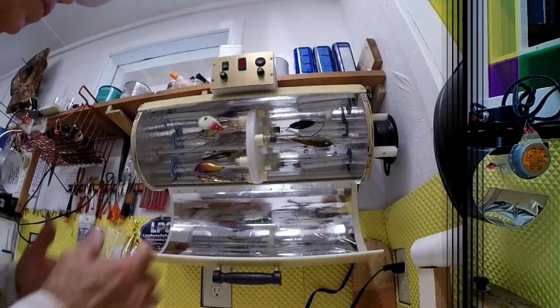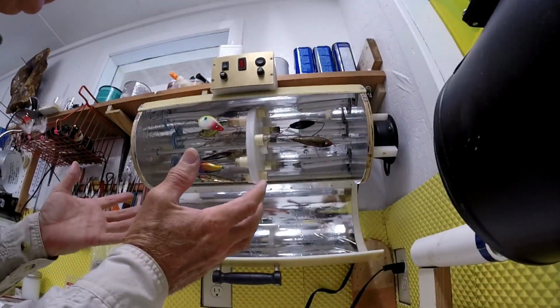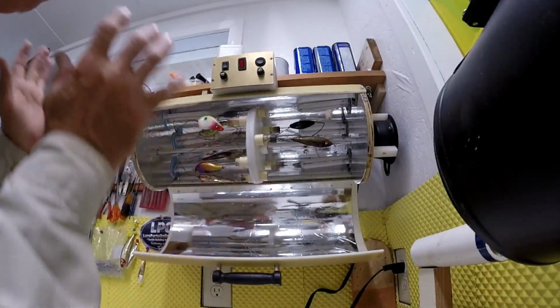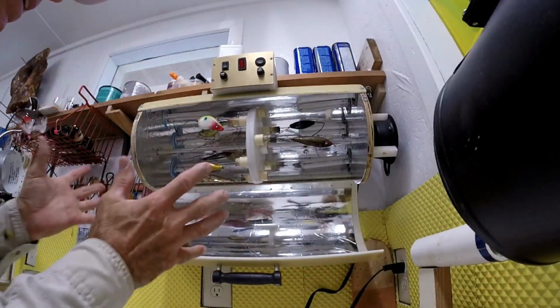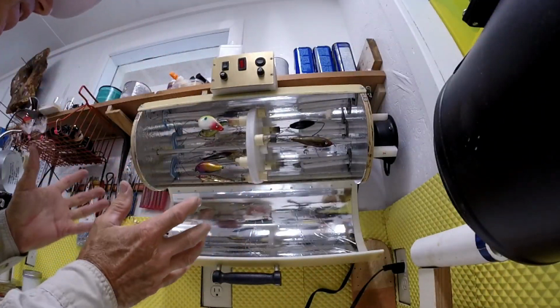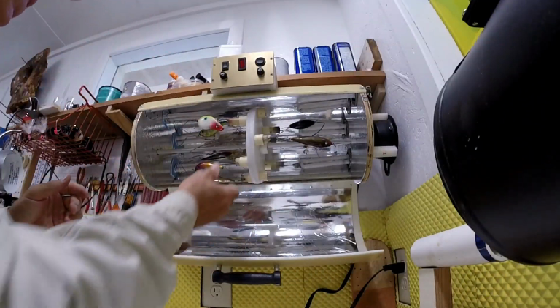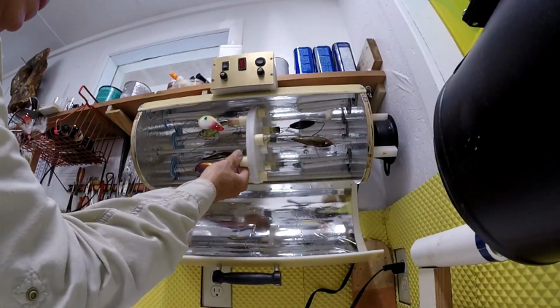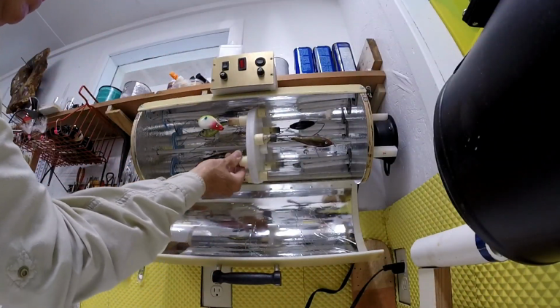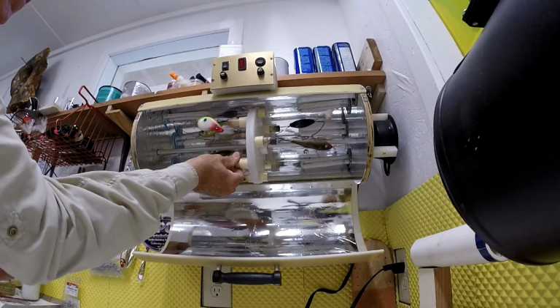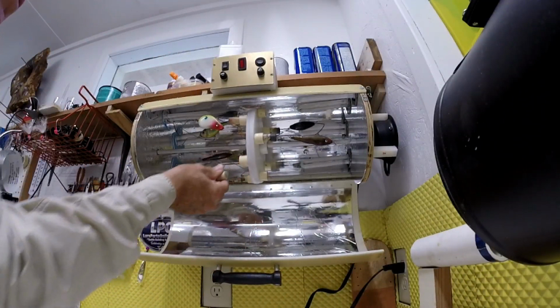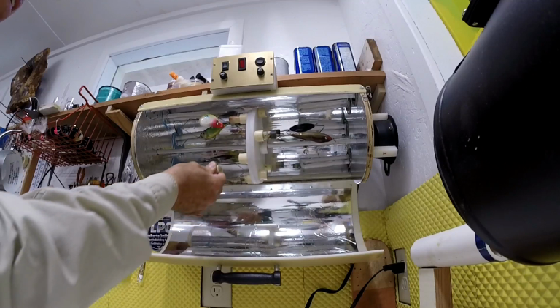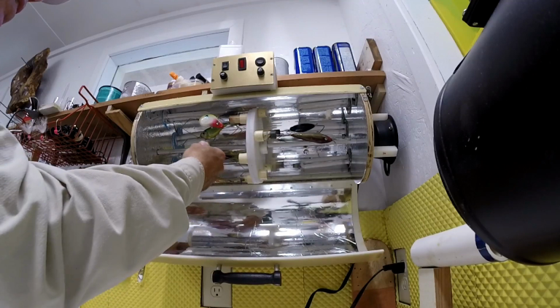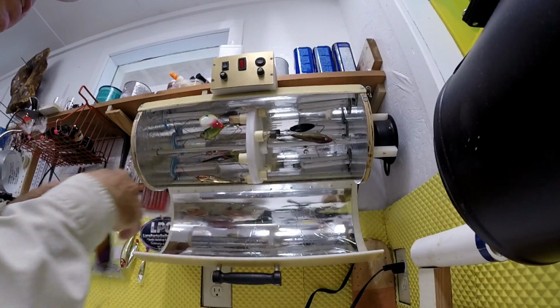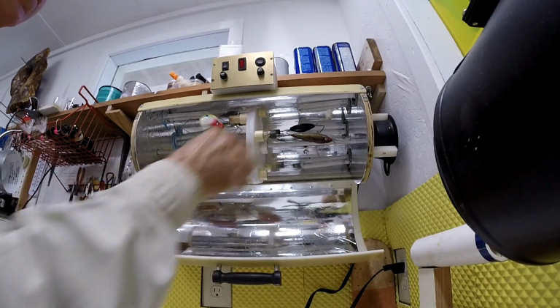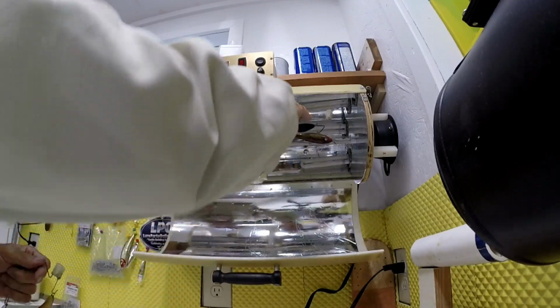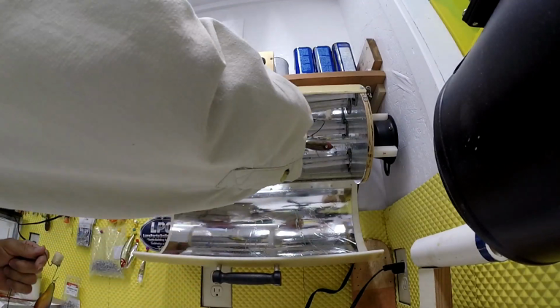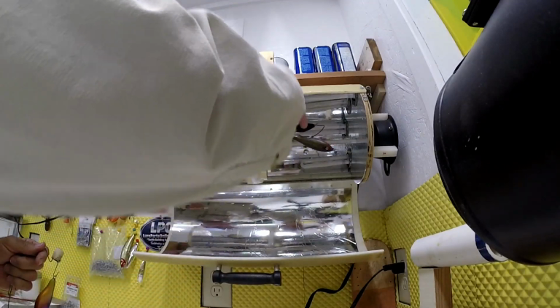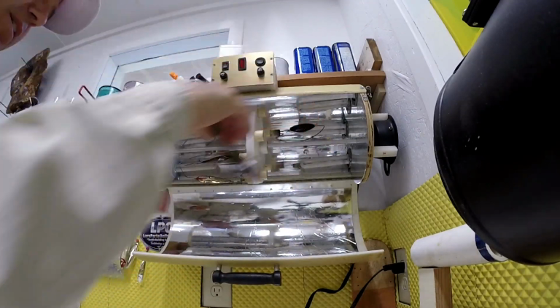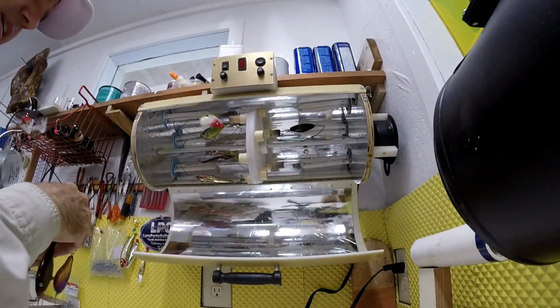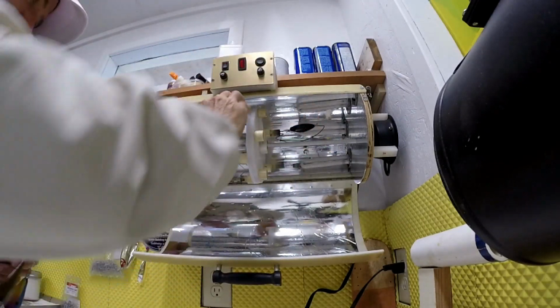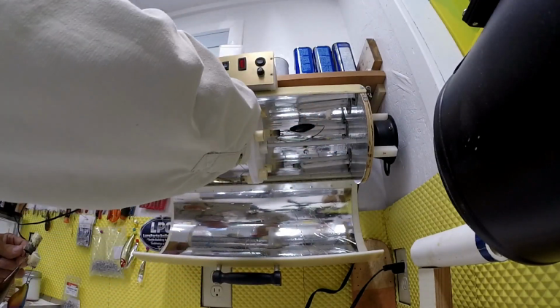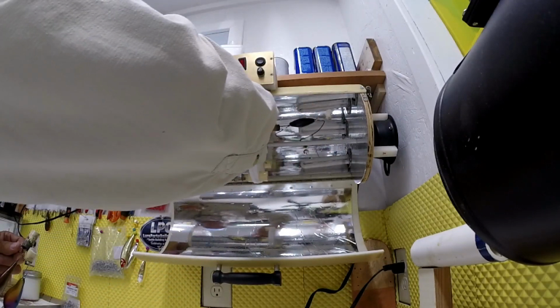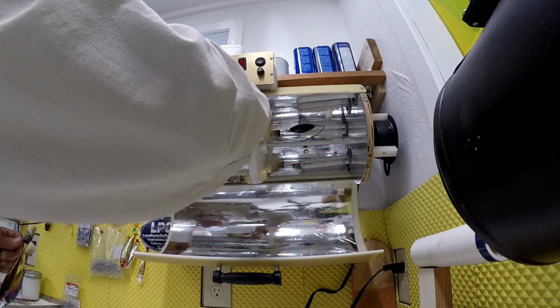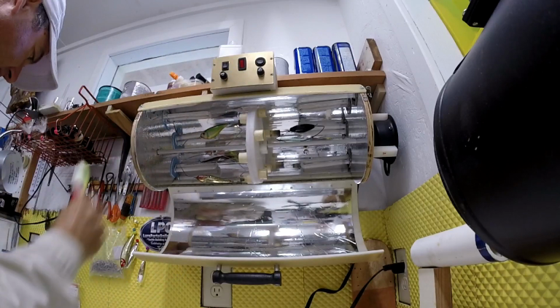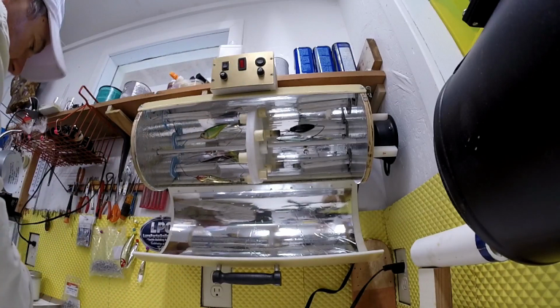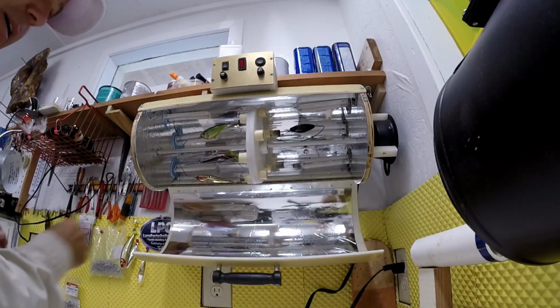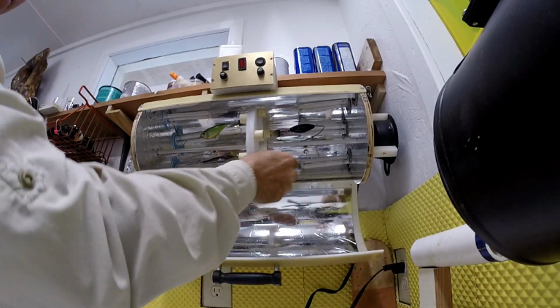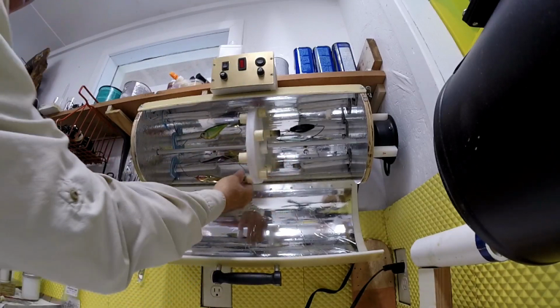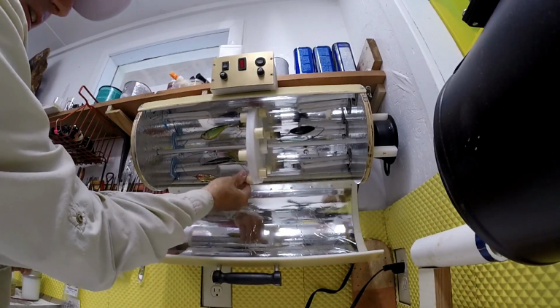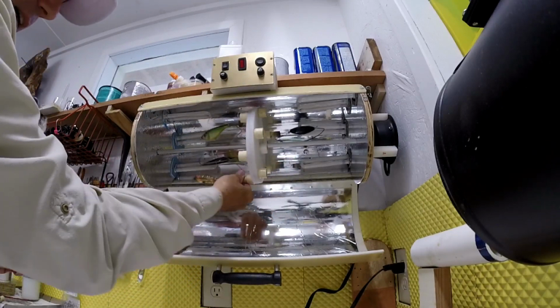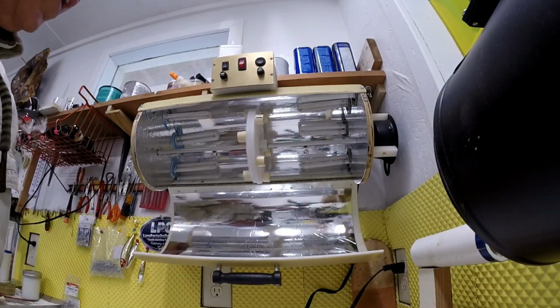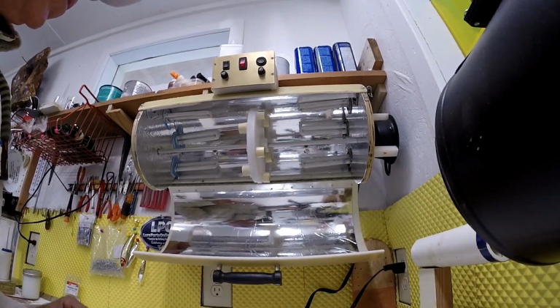Okay, well here it is. I'm going to go ahead and pull these lures out of here — they're not really being cured, I just put them in there as artifacts so you can see them turning.